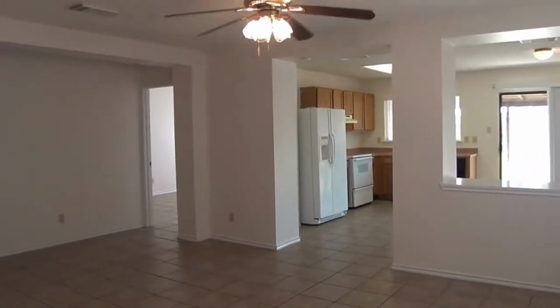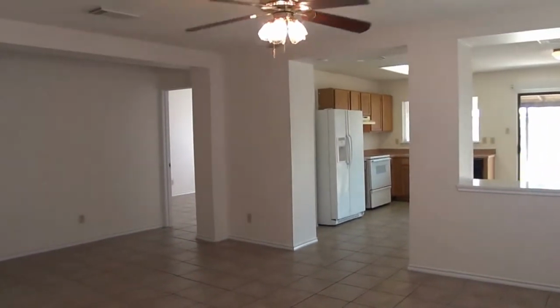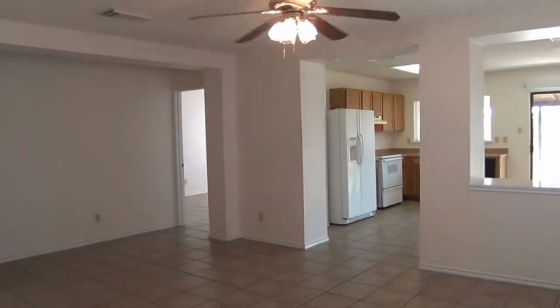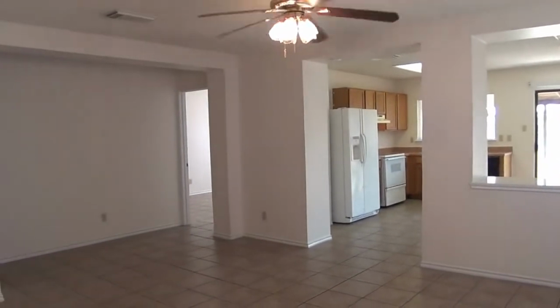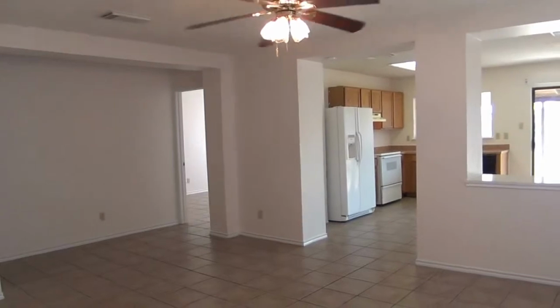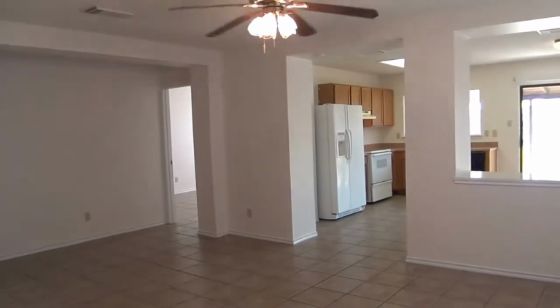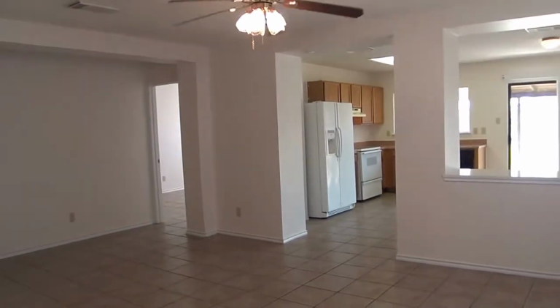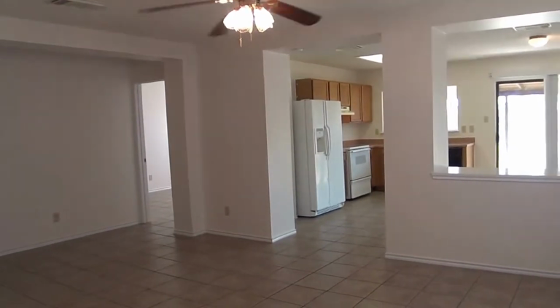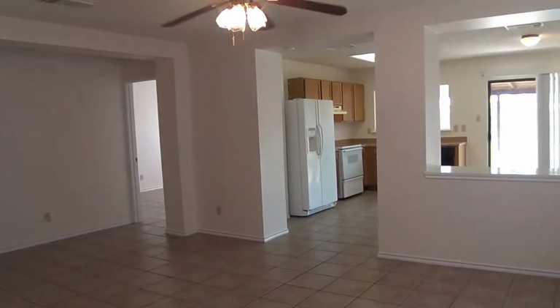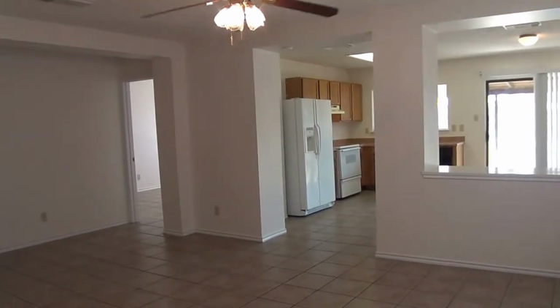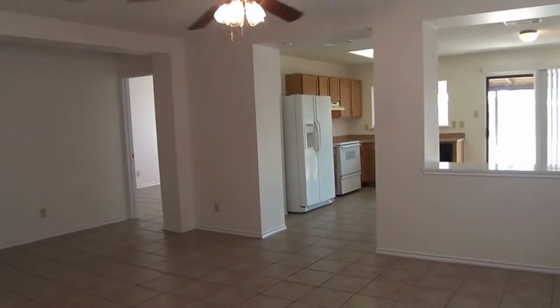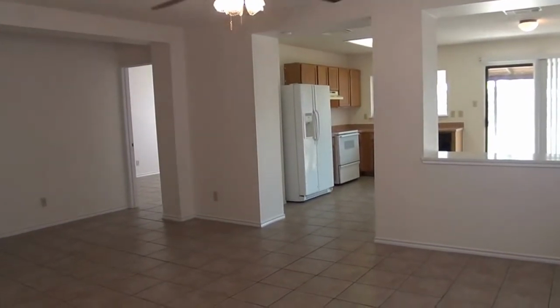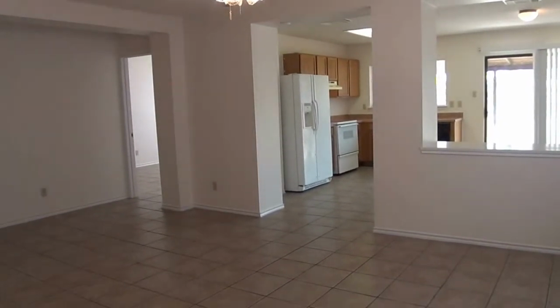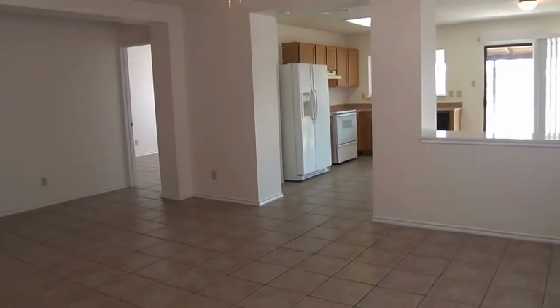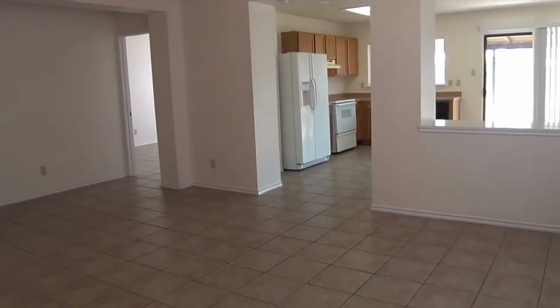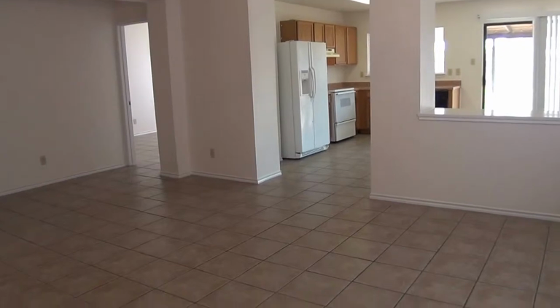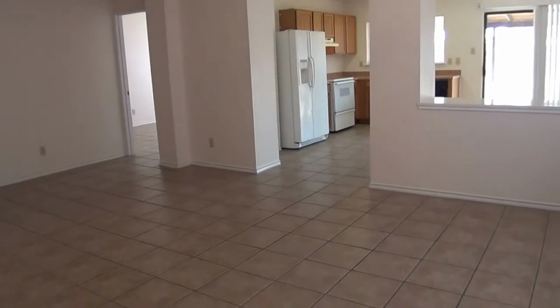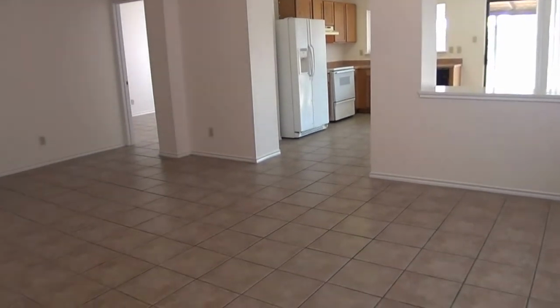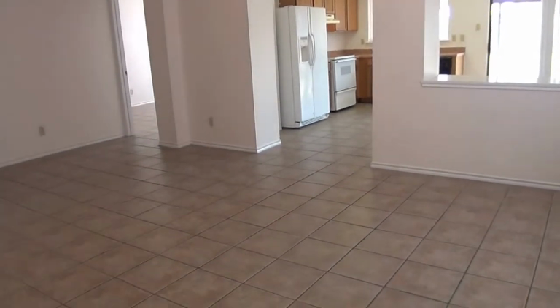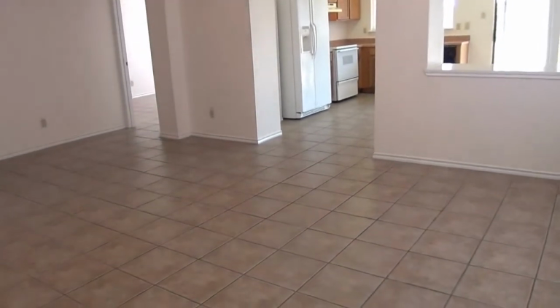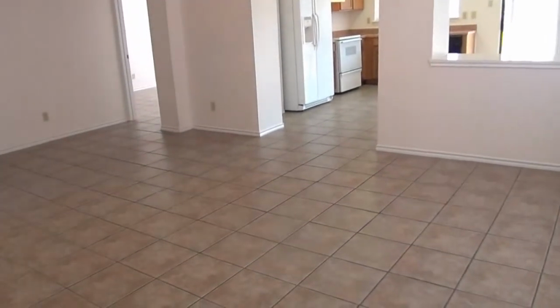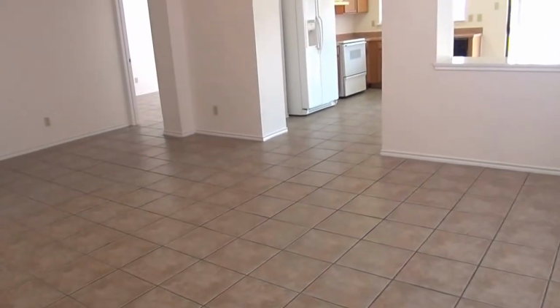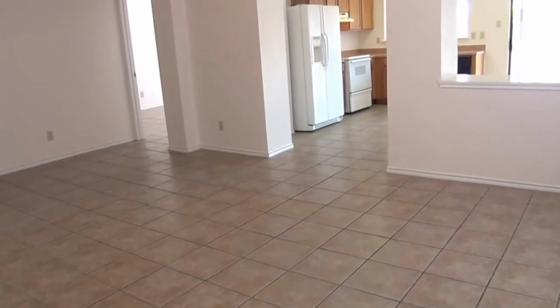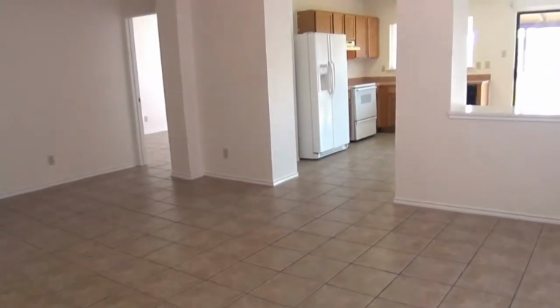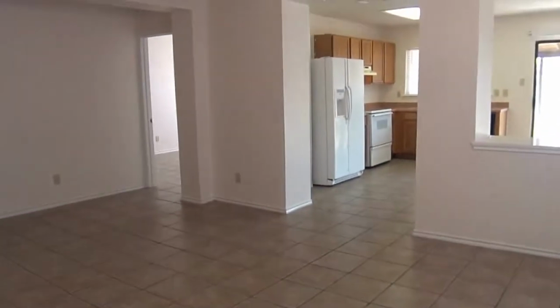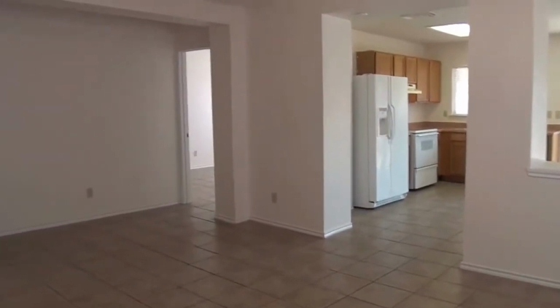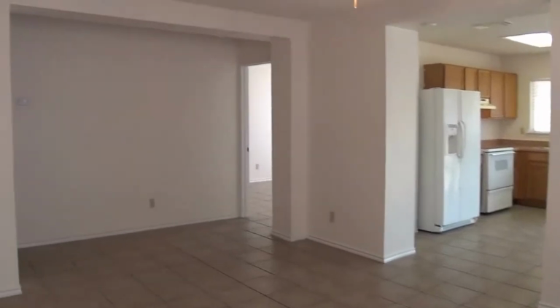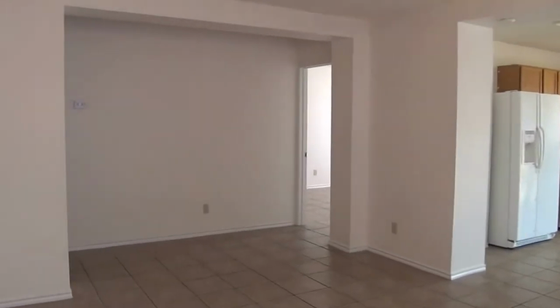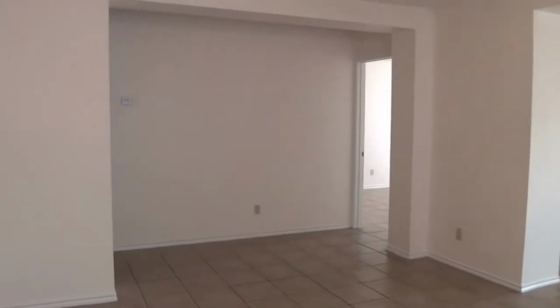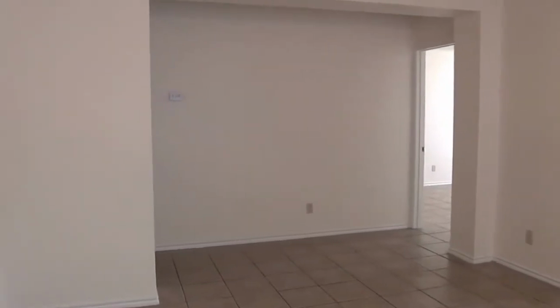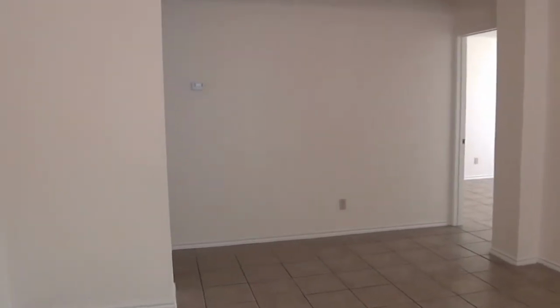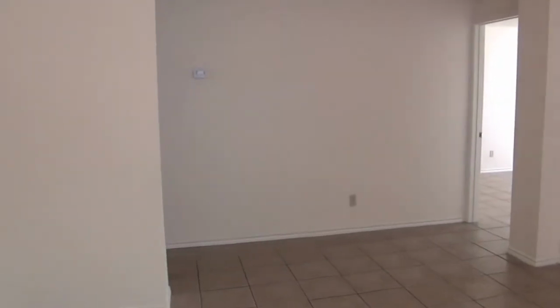Got ceiling fans here — nice and cool. Freshly painted walls, painted after the last people moved out. Let's head off to the left side of the house and we'll end up in the kitchen and backyard.